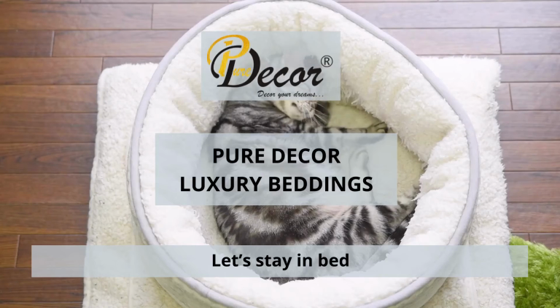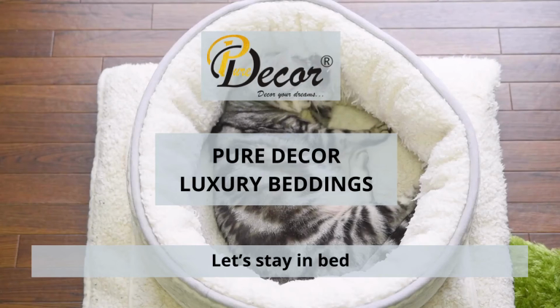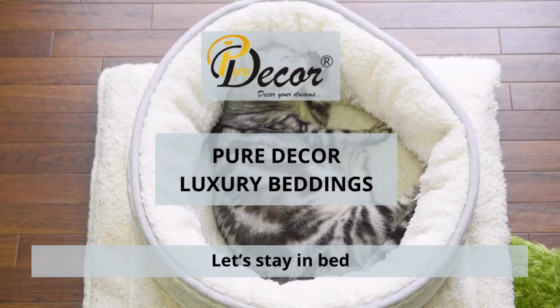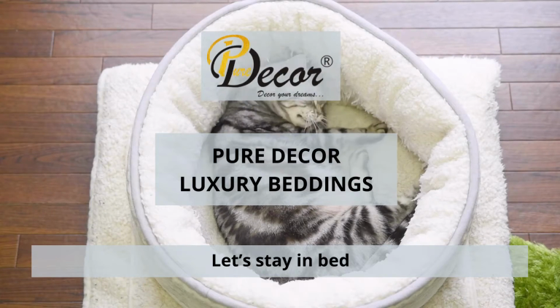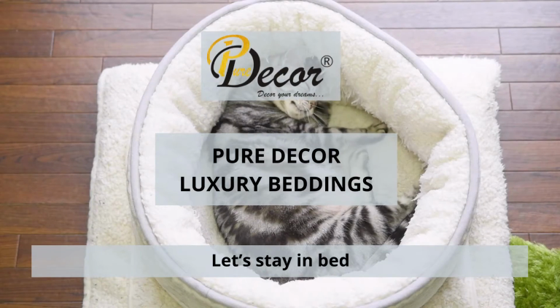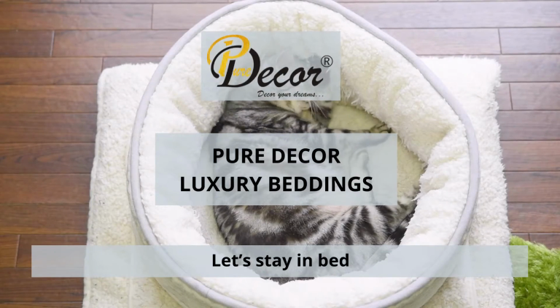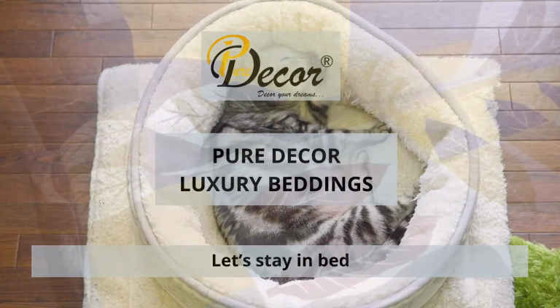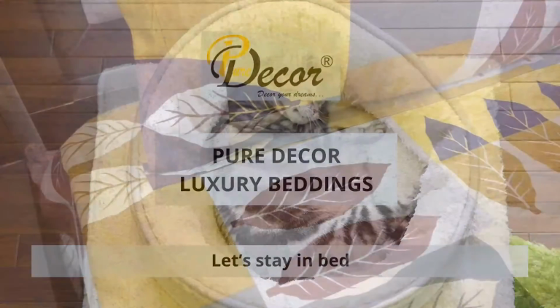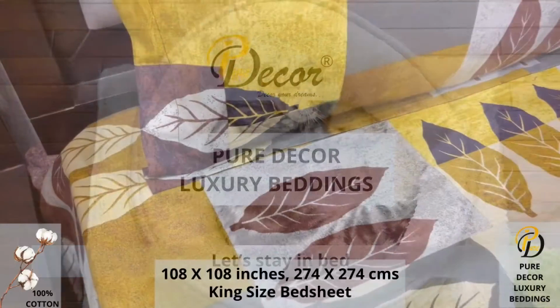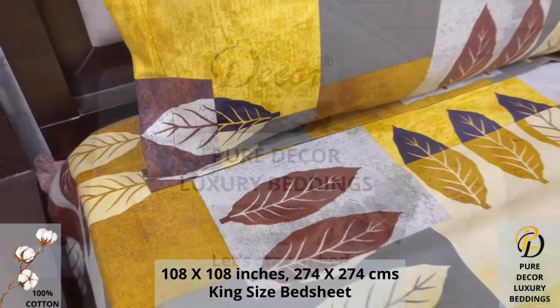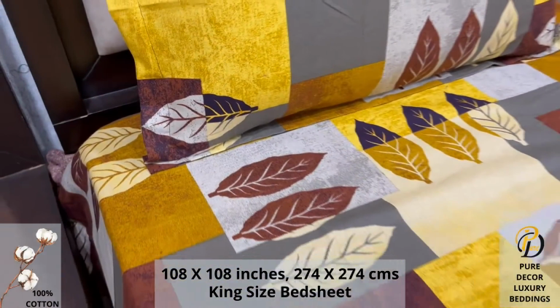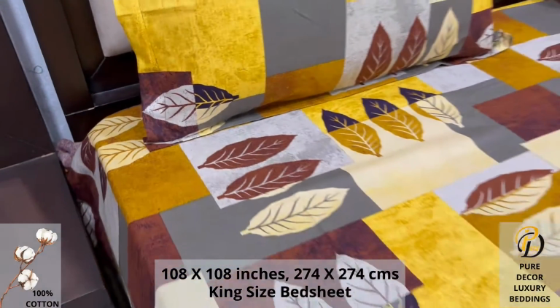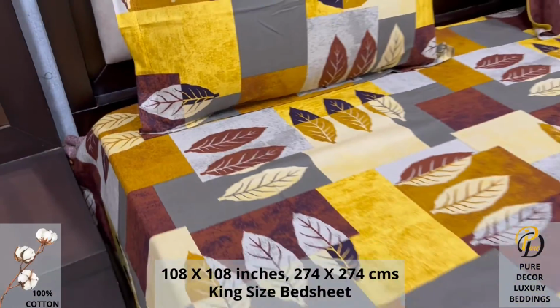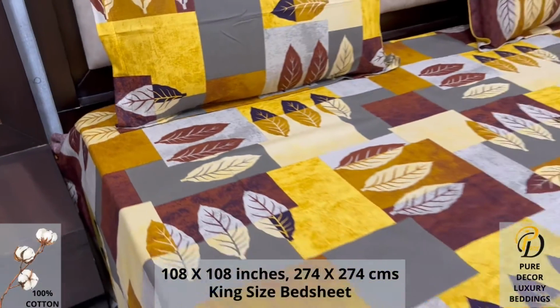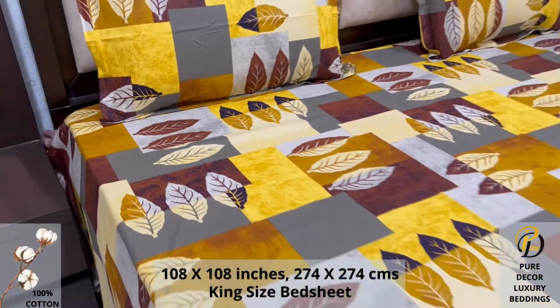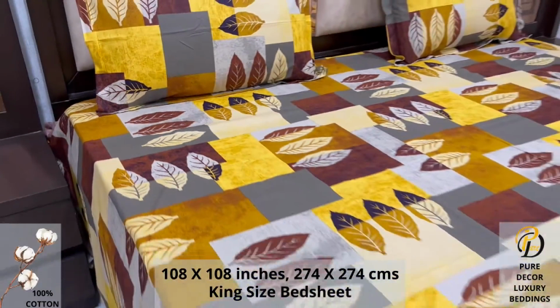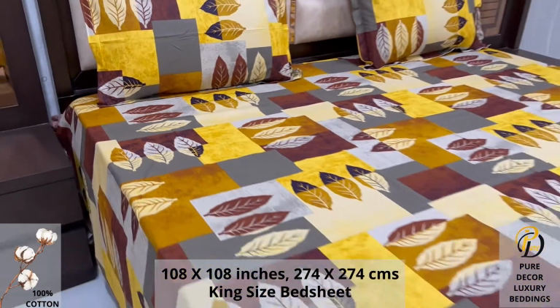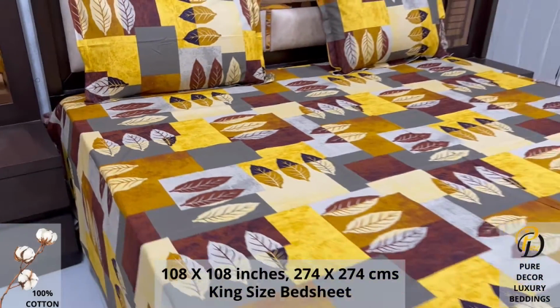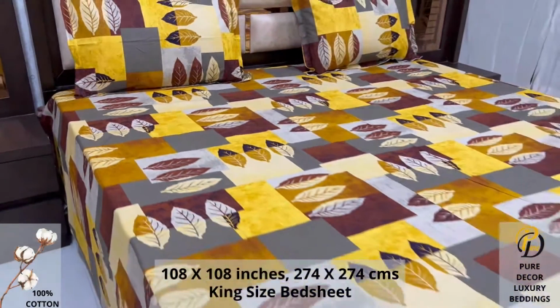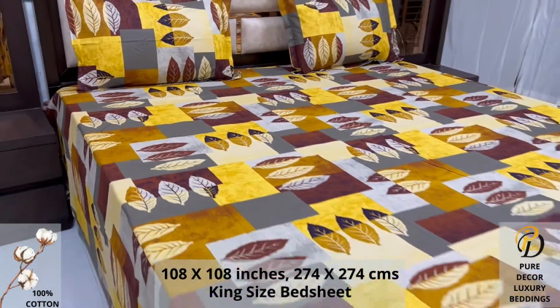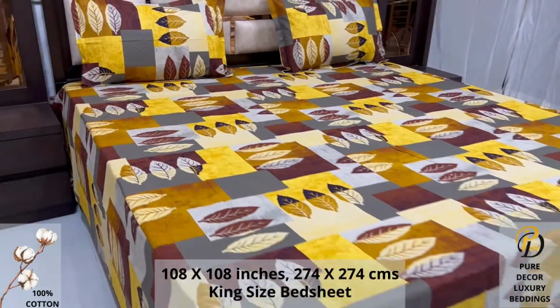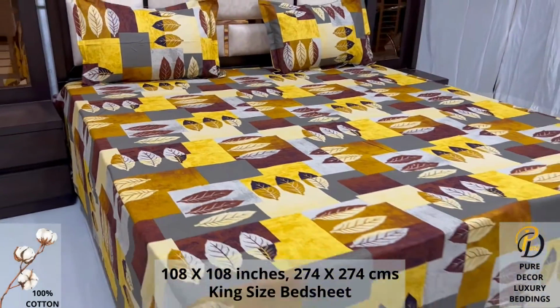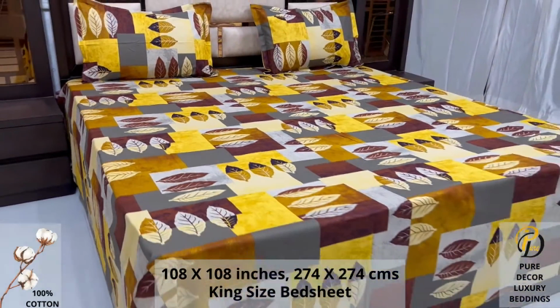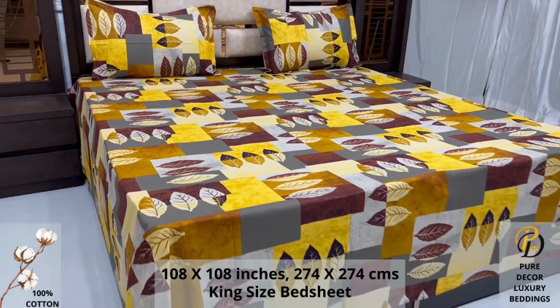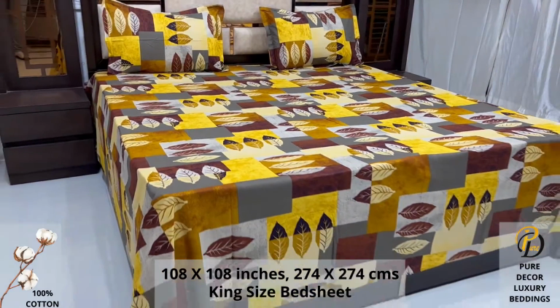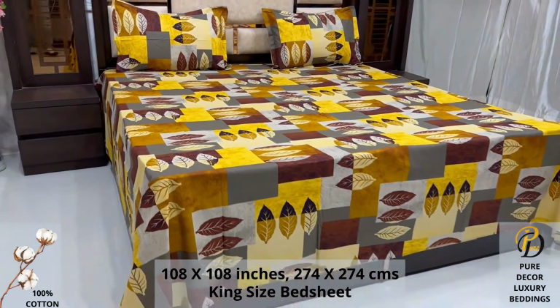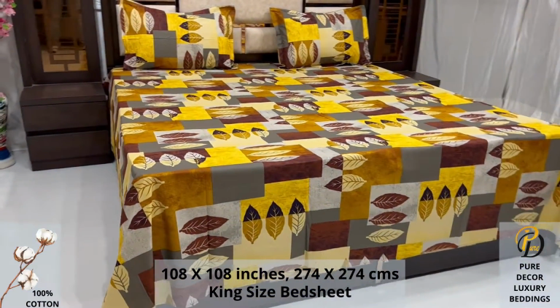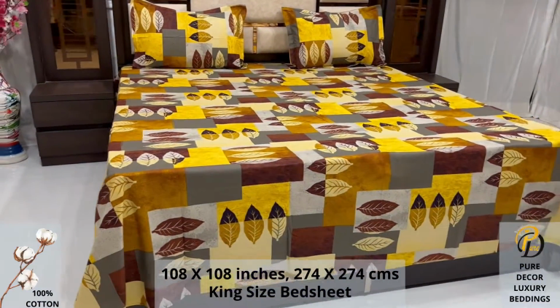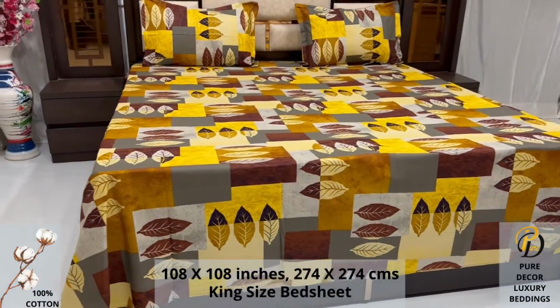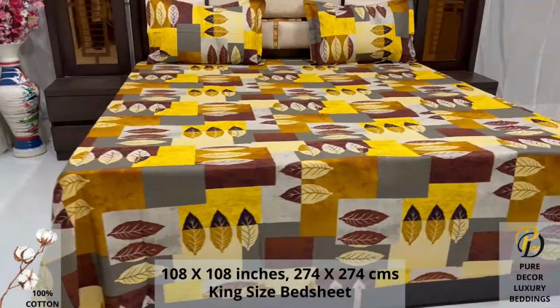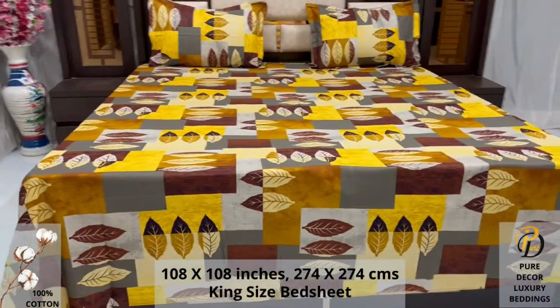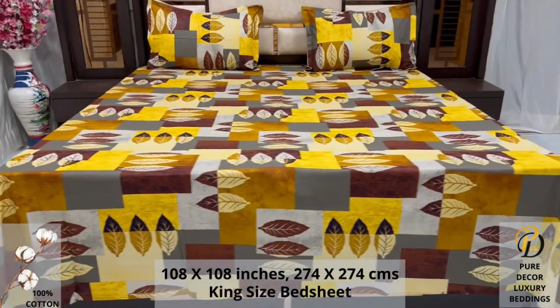Welcome to the world of Pure Decor bedding collections. A hundred percent pure cotton king-size bed sheet along with two pillow covers tucks under the mattress of your bed easily and comfortably. High thread count and super fine finish makes it a perfect choice for your bed.